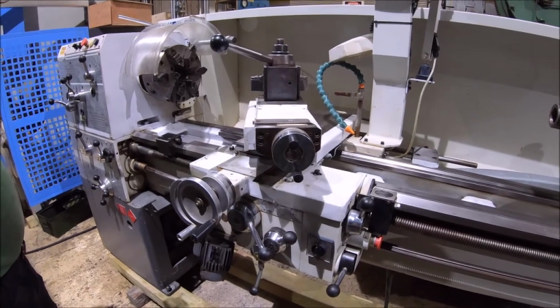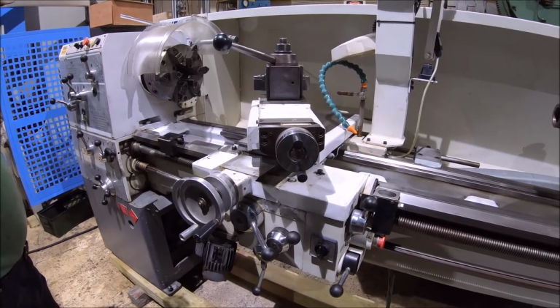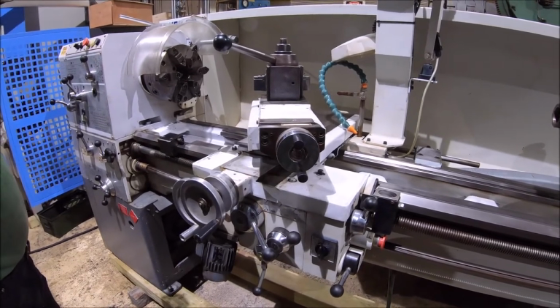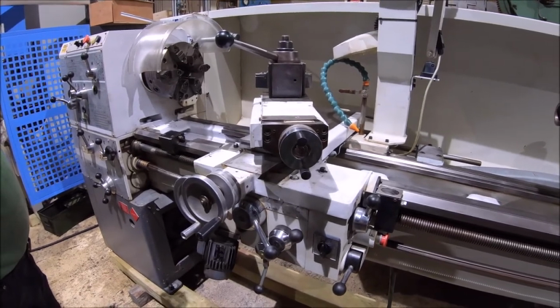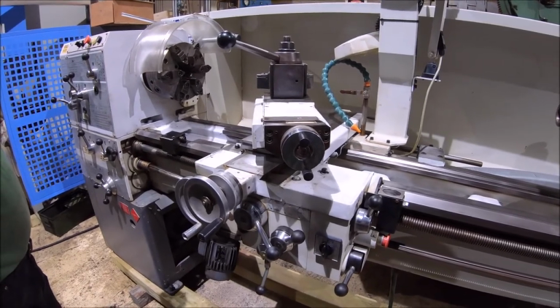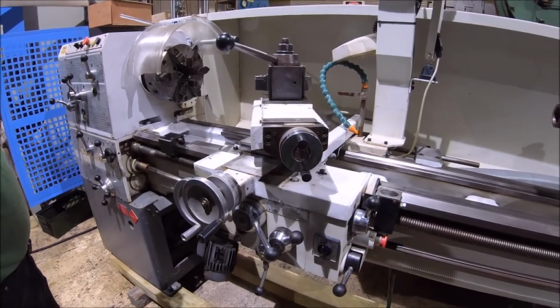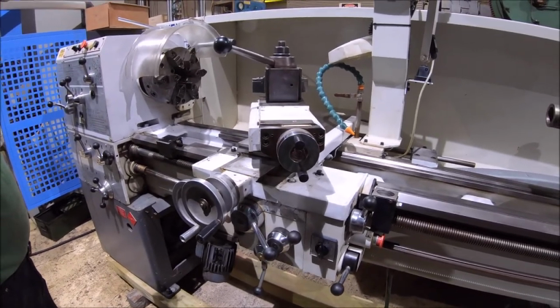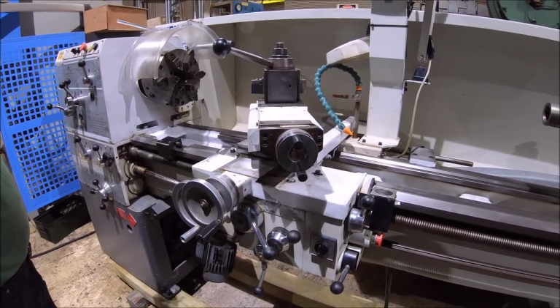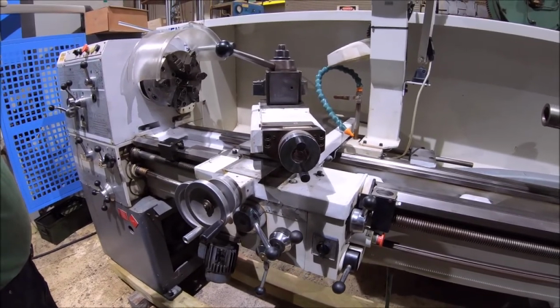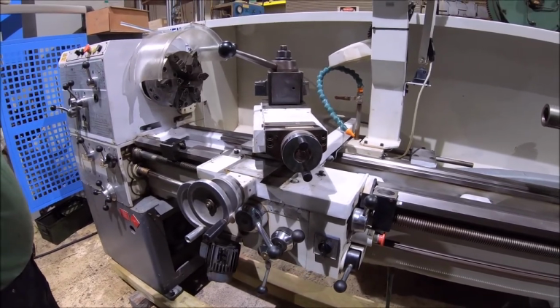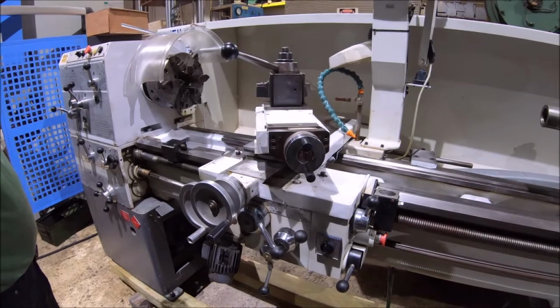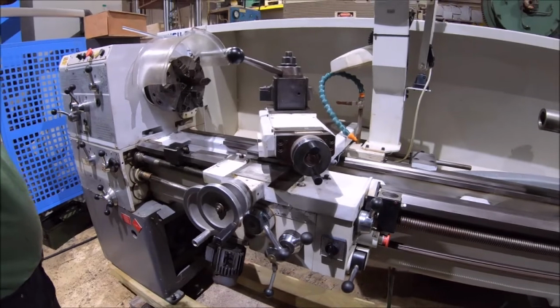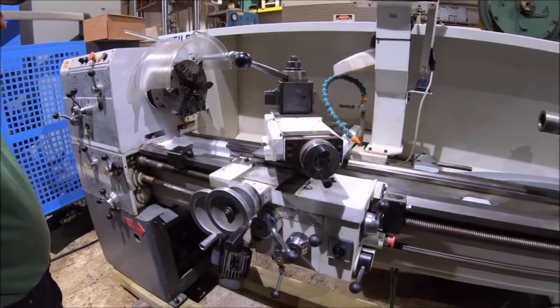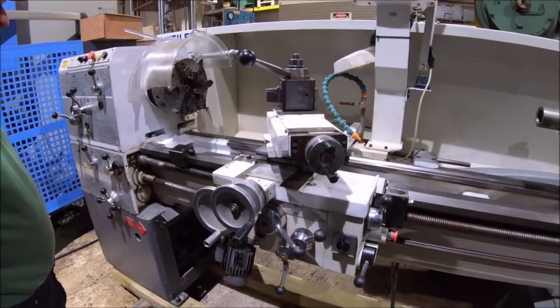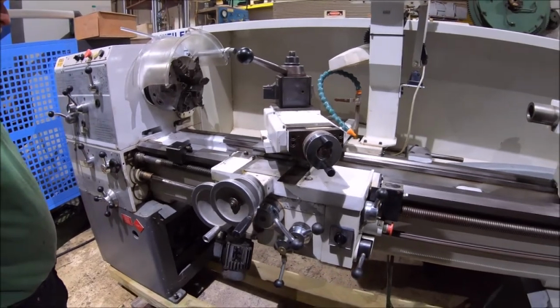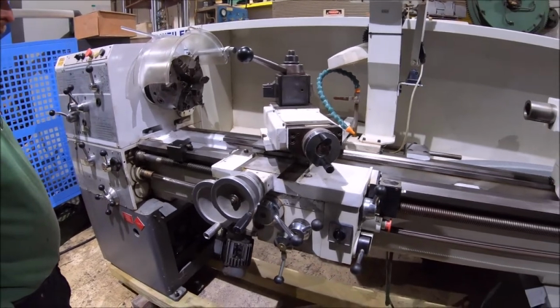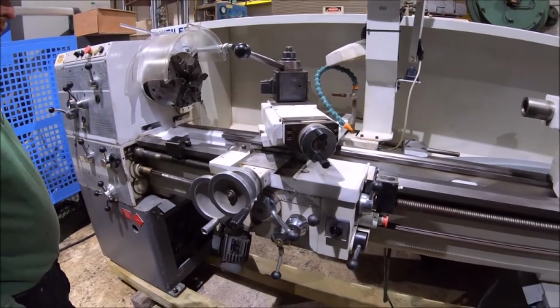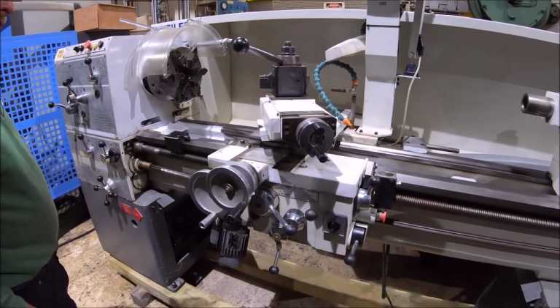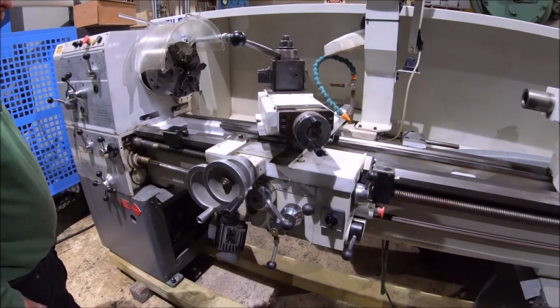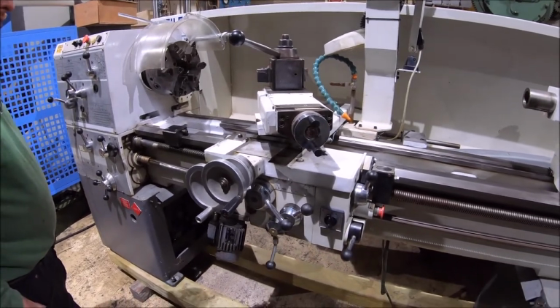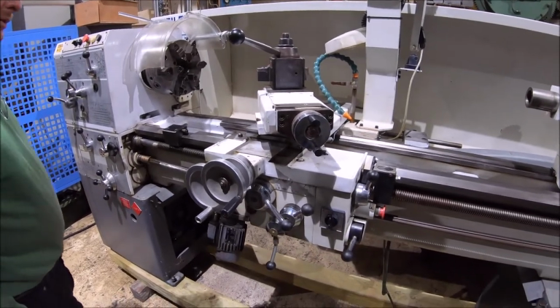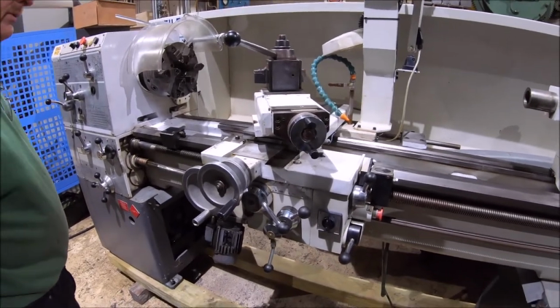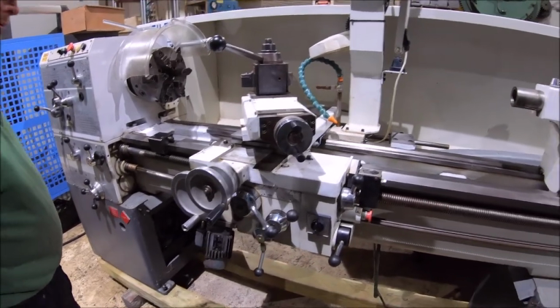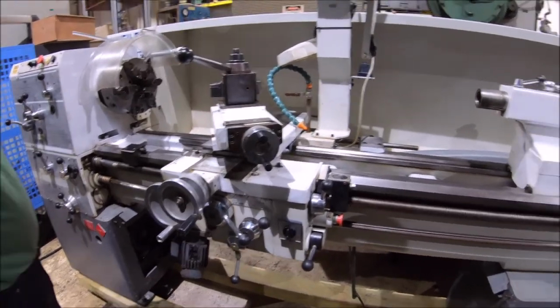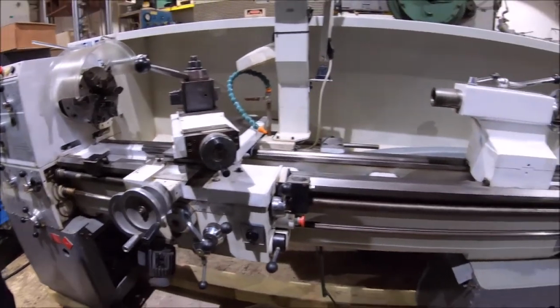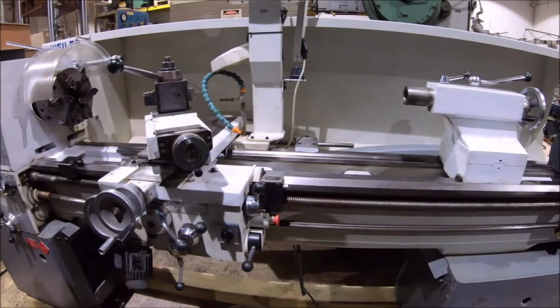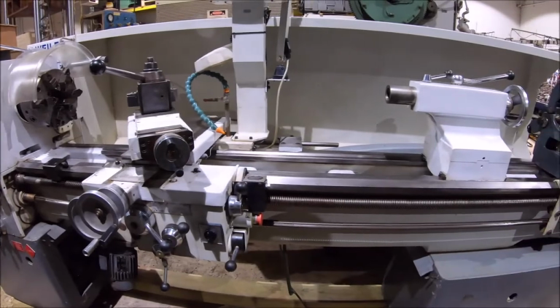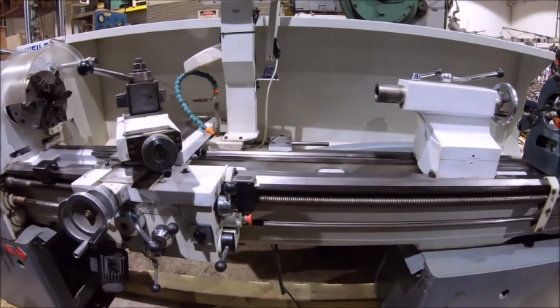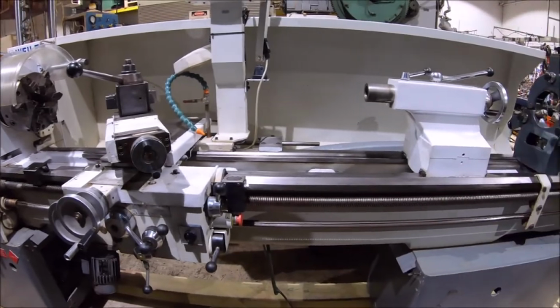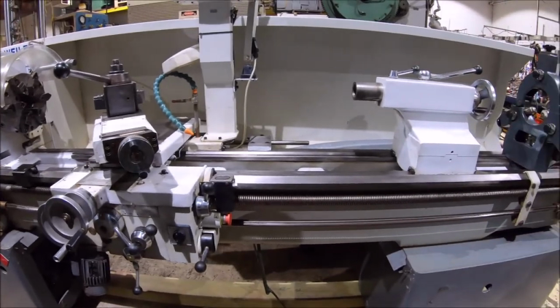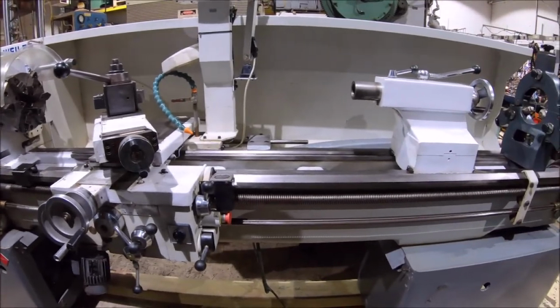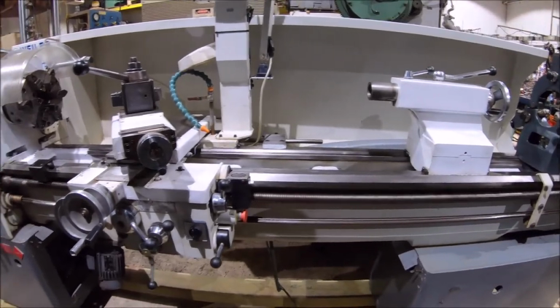It's a good running machine. It's got inch/metric threading on it. It's fully supported. If you have any questions, give us a call.